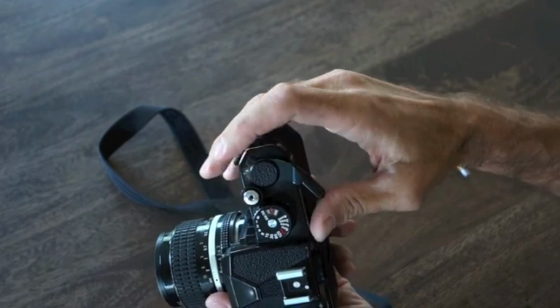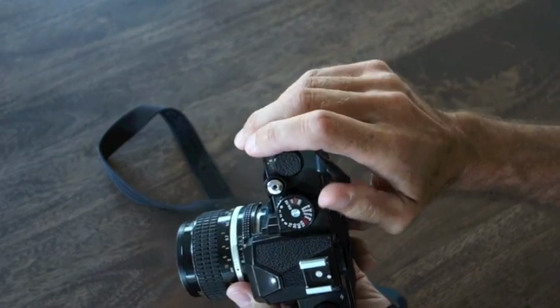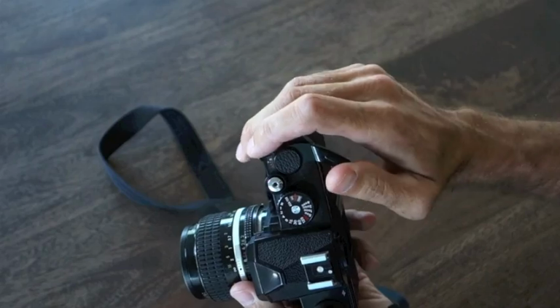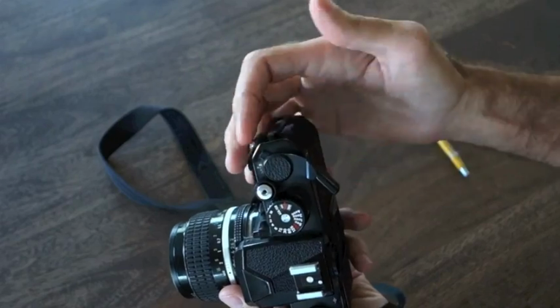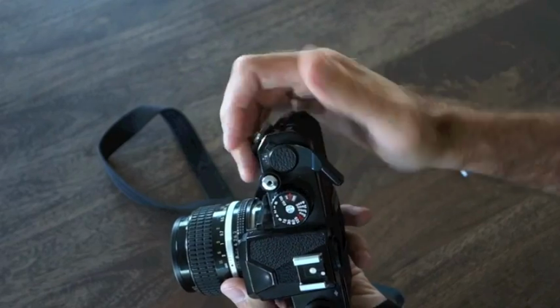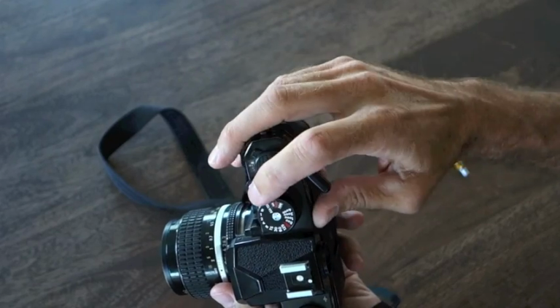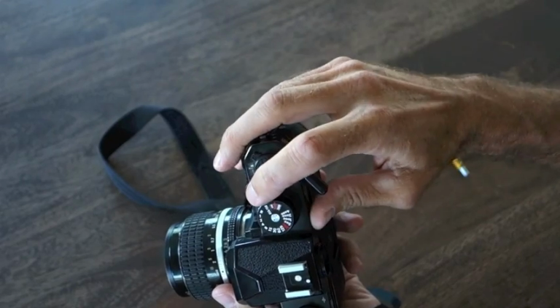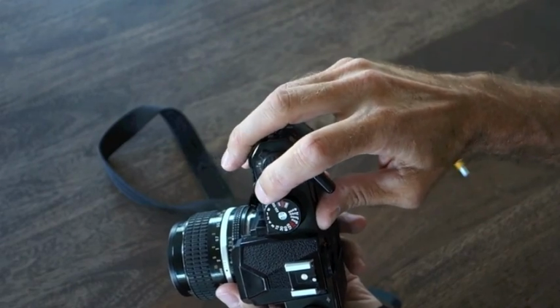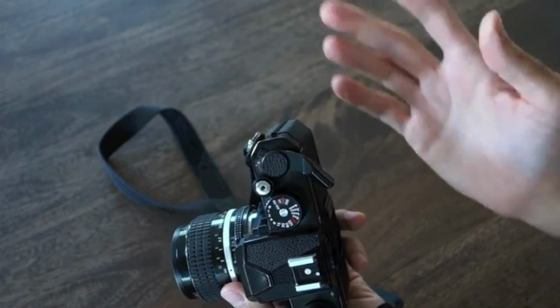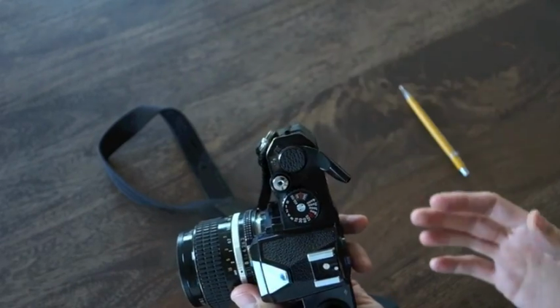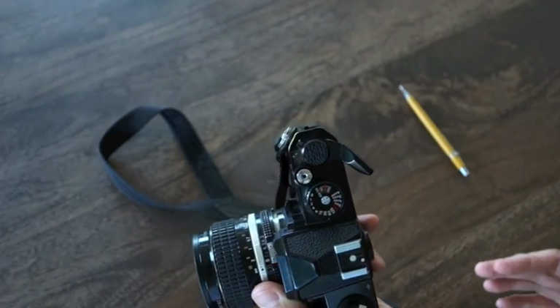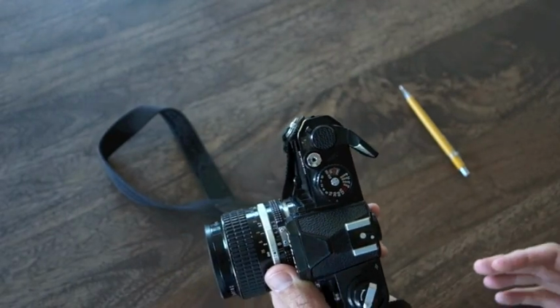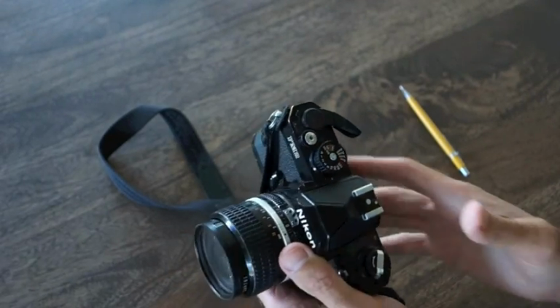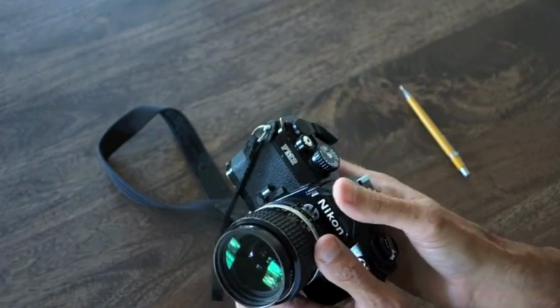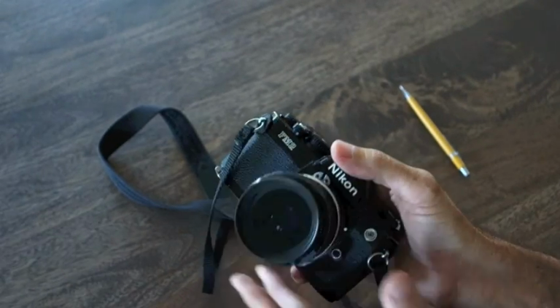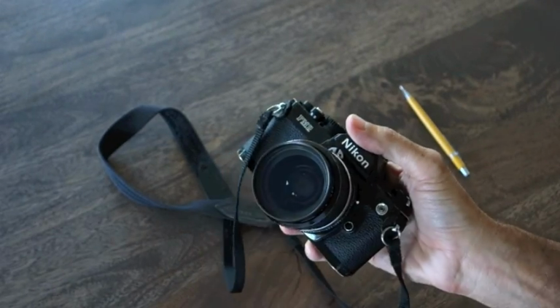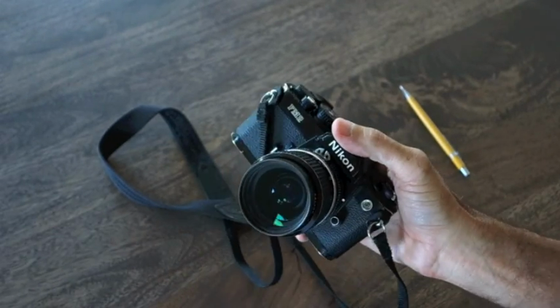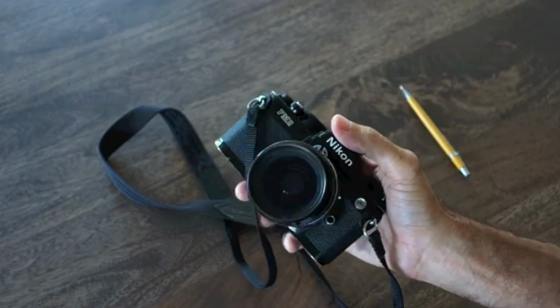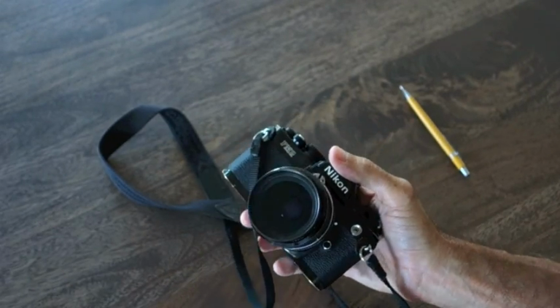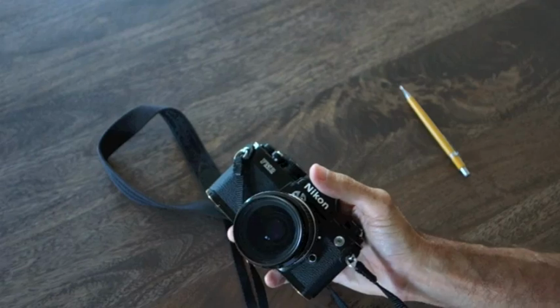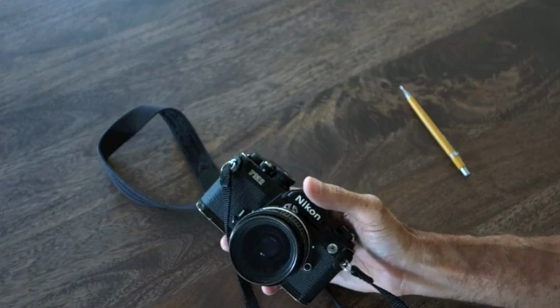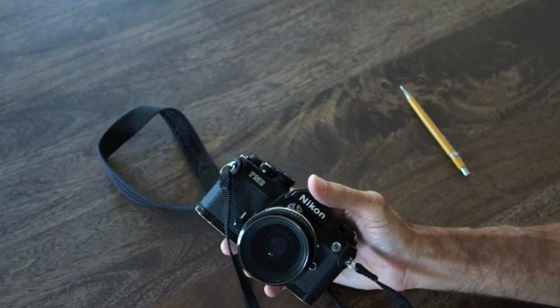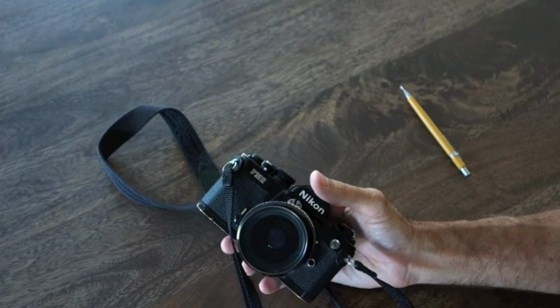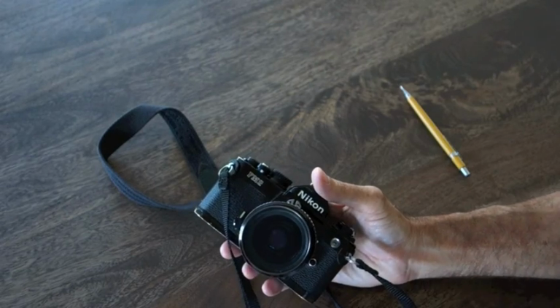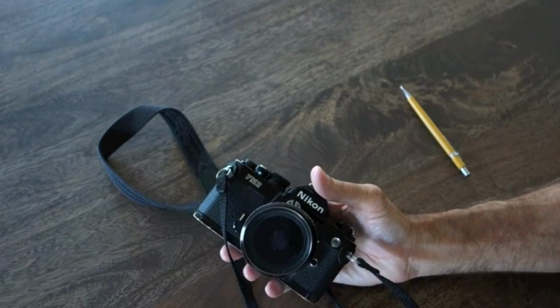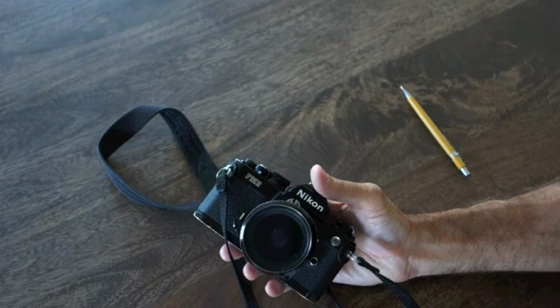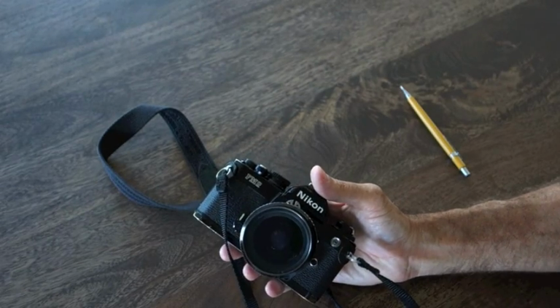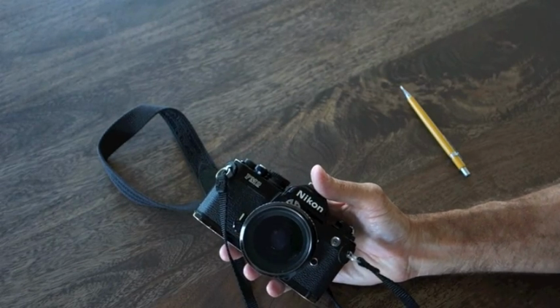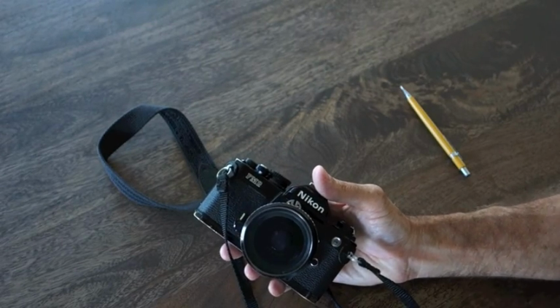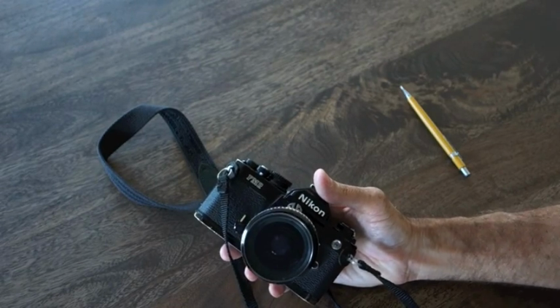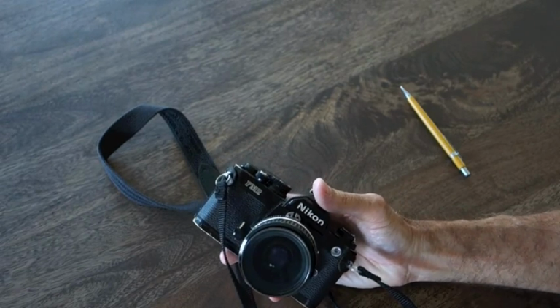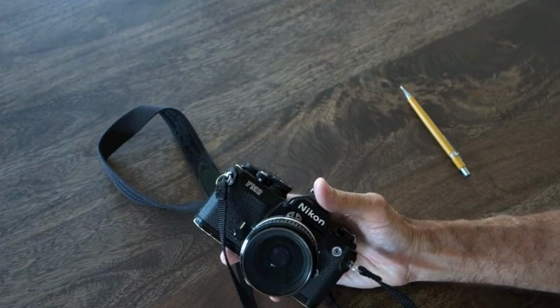Every time you make a picture, you have to advance the film and trip the shutter again. Let's talk about the two main components of the camera, which are the lens and the camera body.